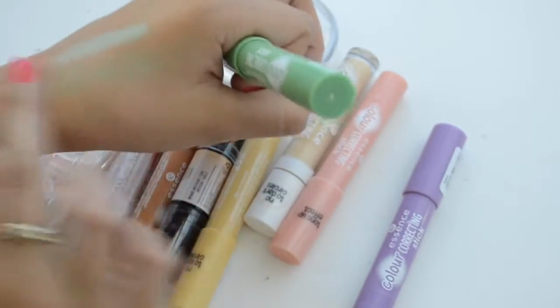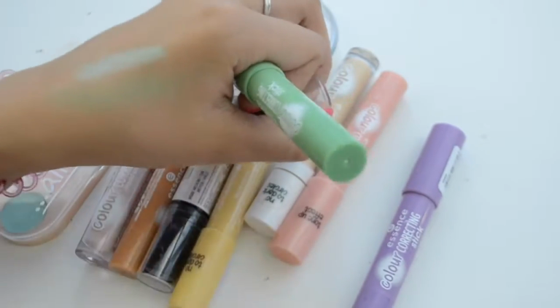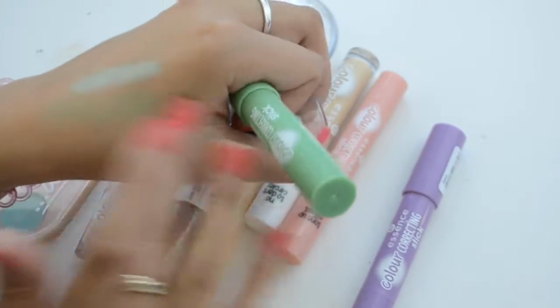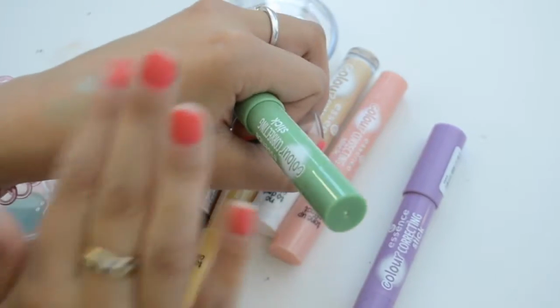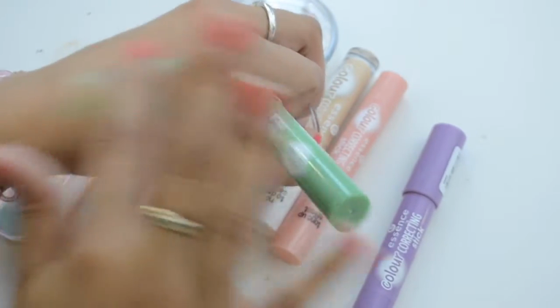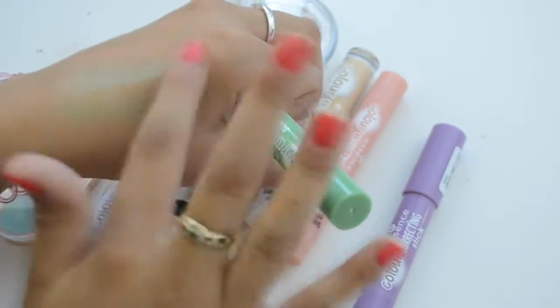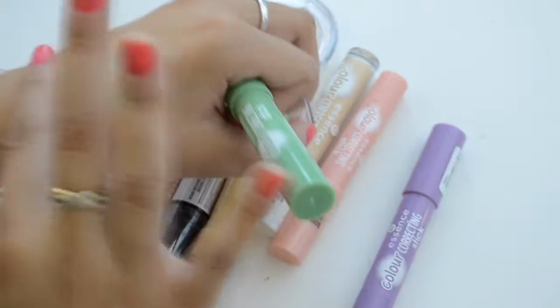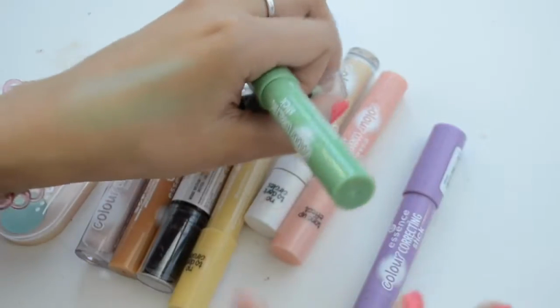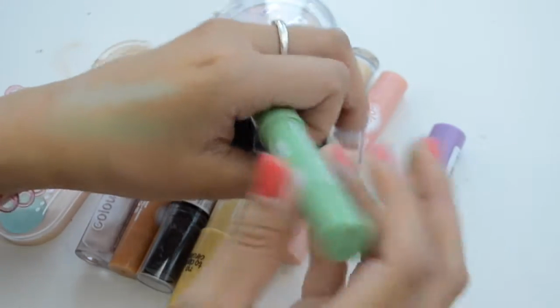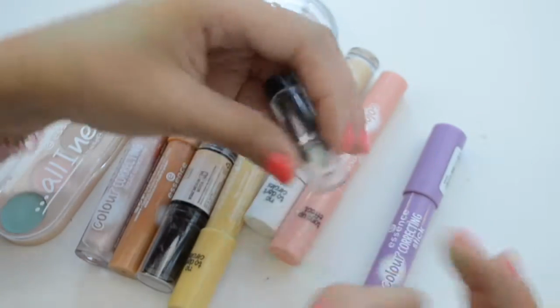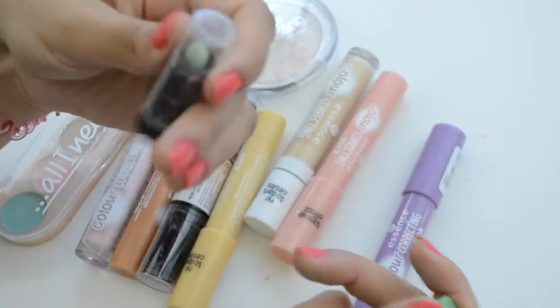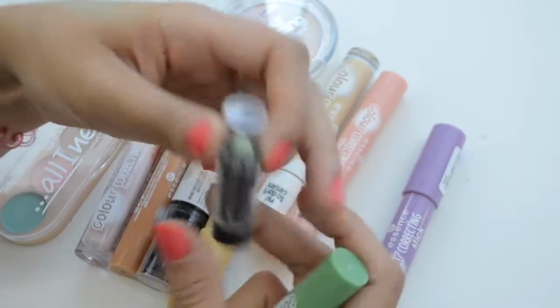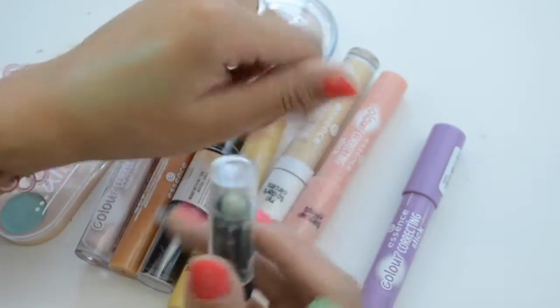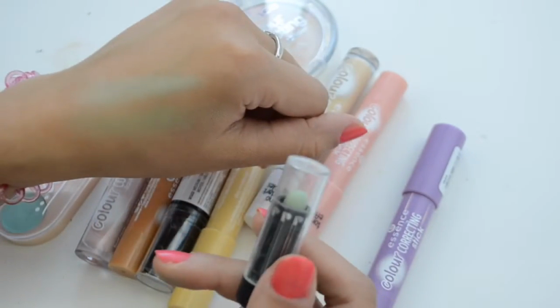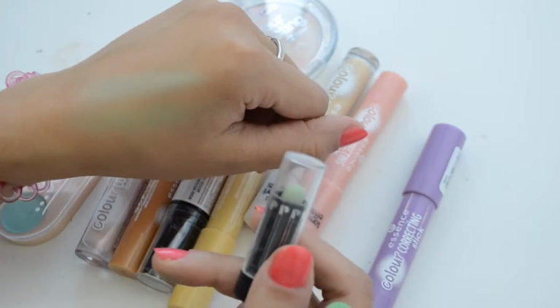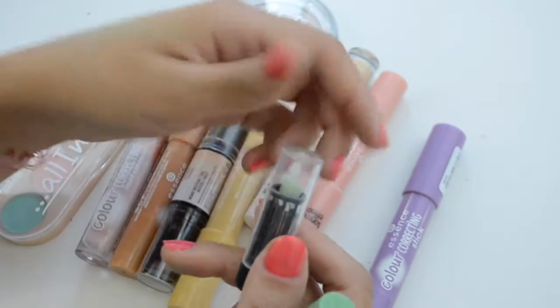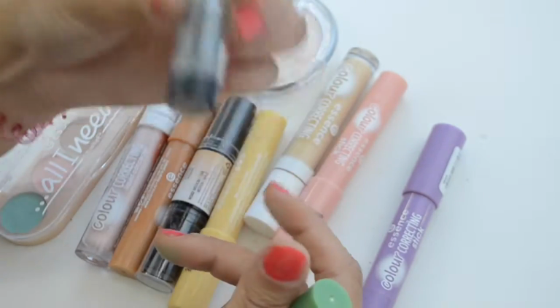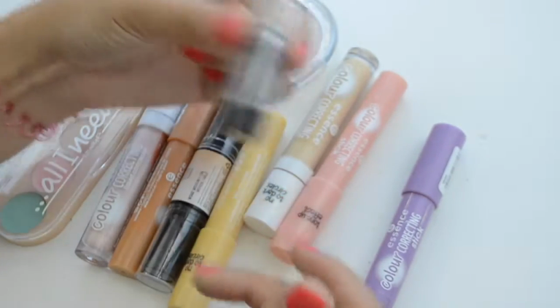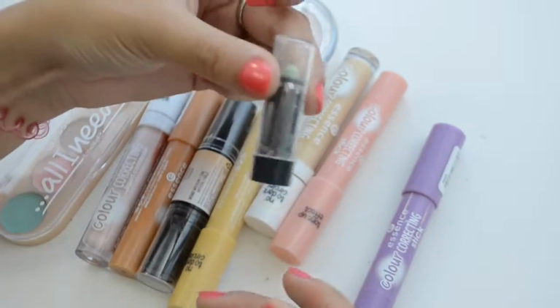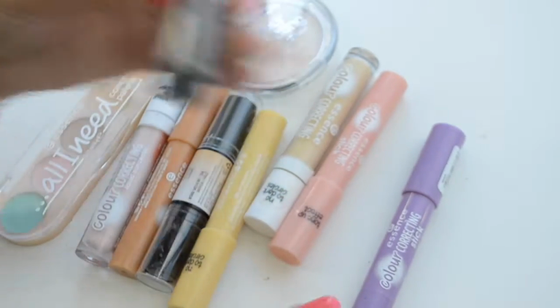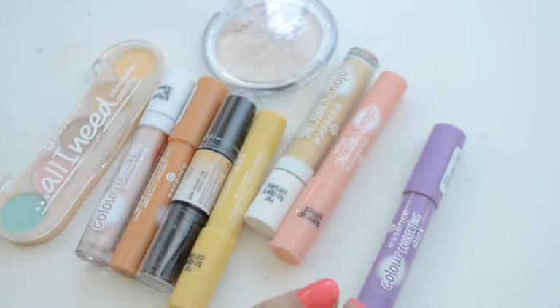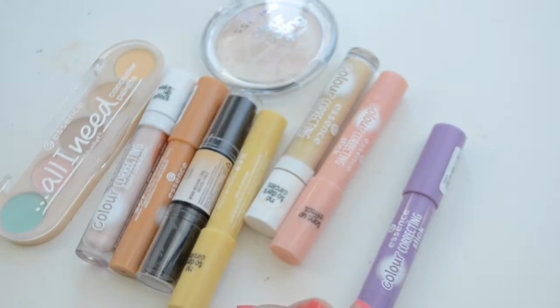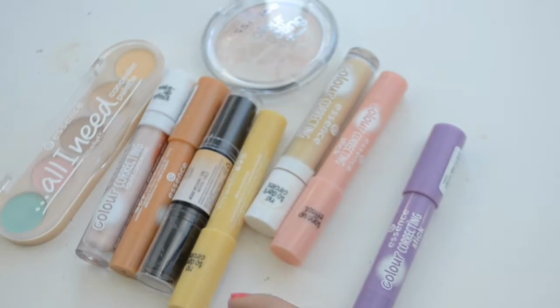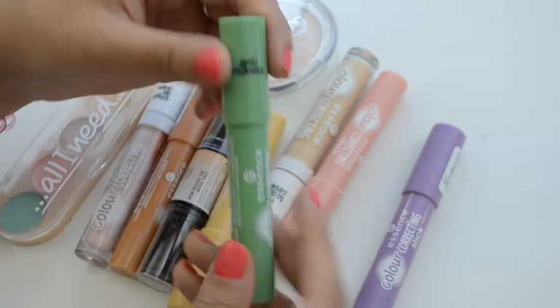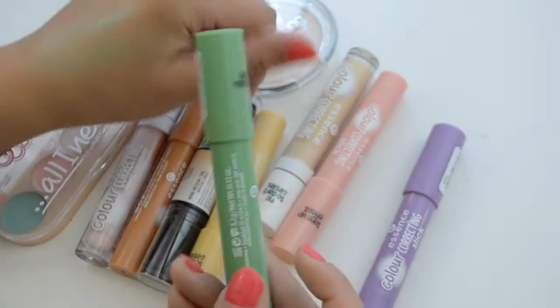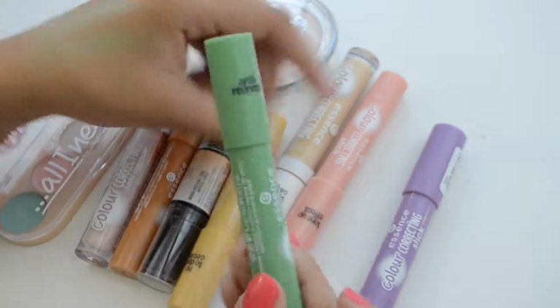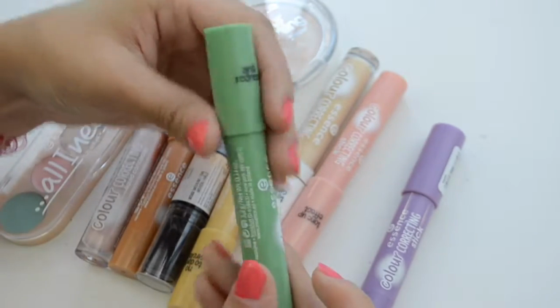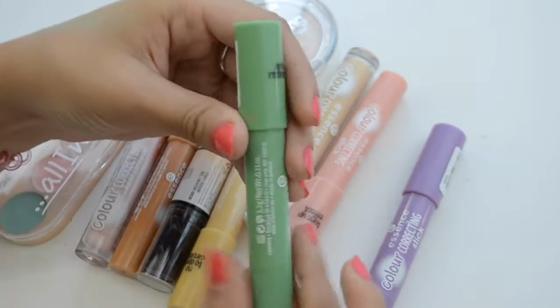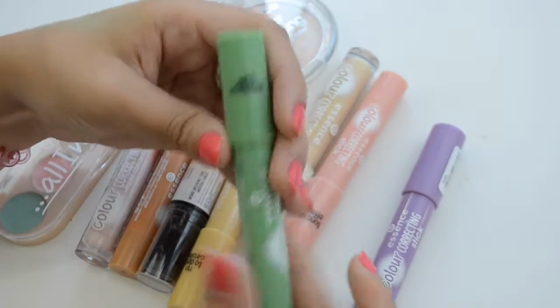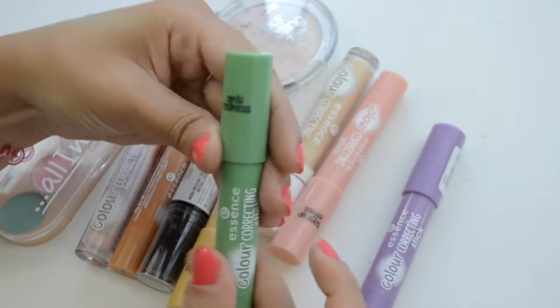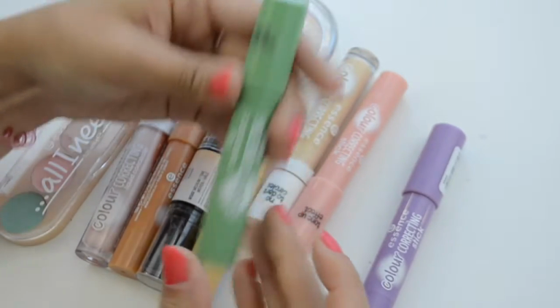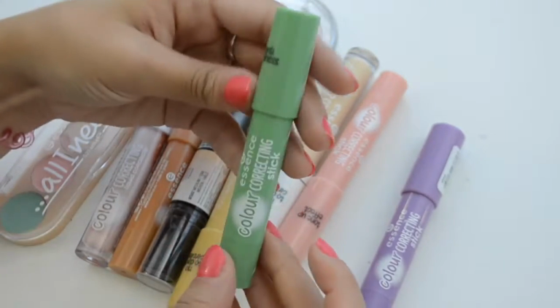The Essence Green blends out a little bit easier, though this one's probably a better color. I'm going to get rid of this Physician's Formula because it's super old. I'm going to keep the green one from Essence mainly because I do have a lot of redness.